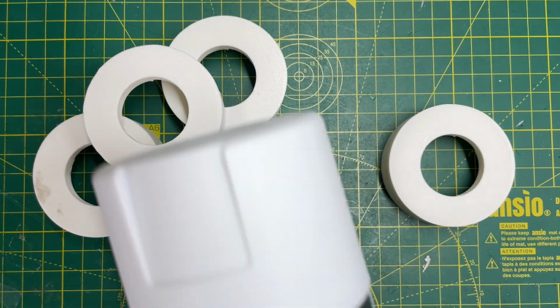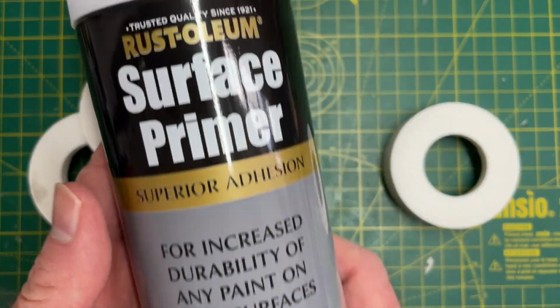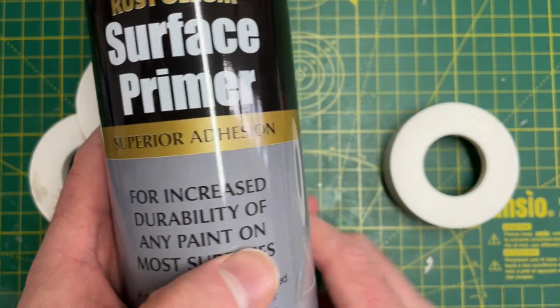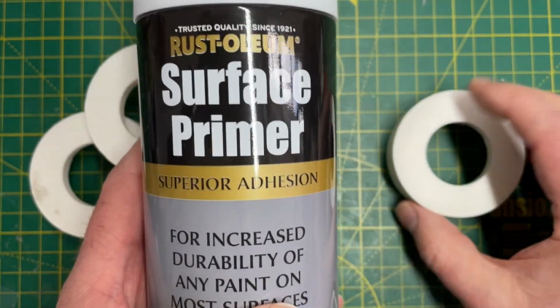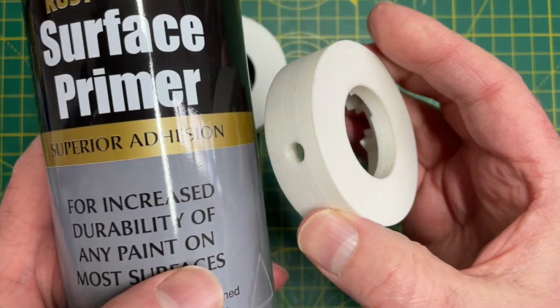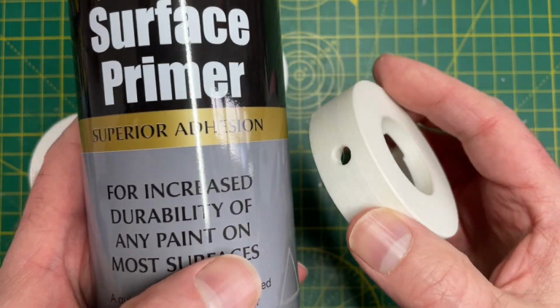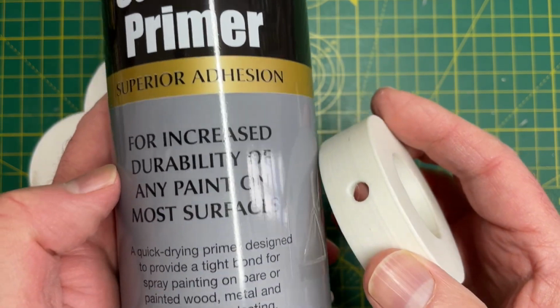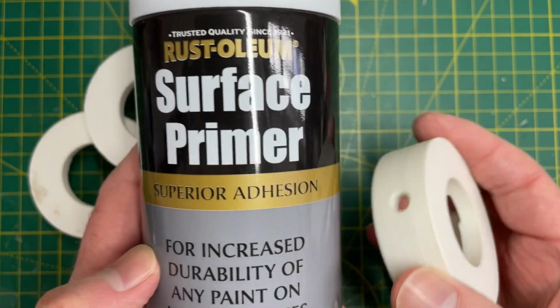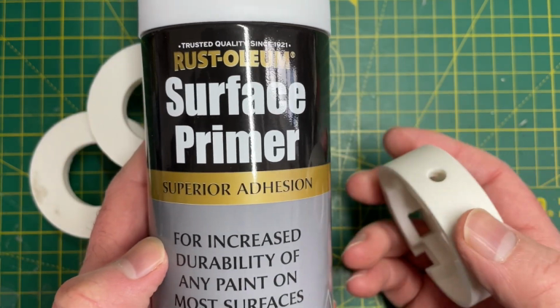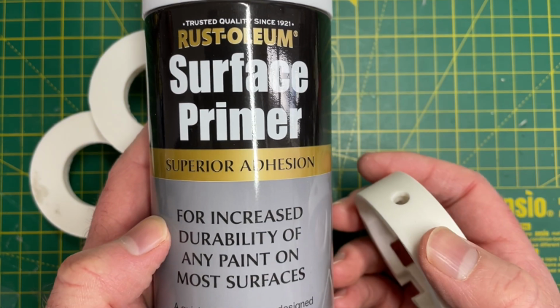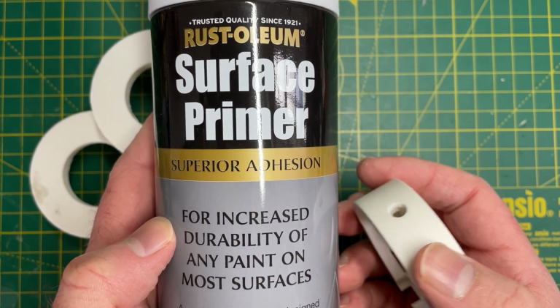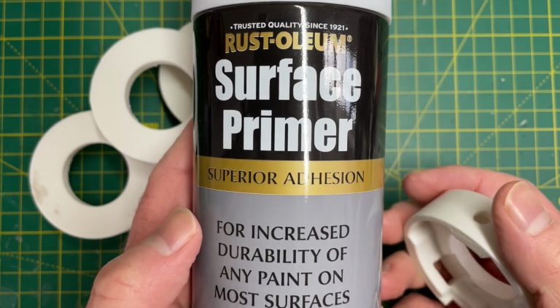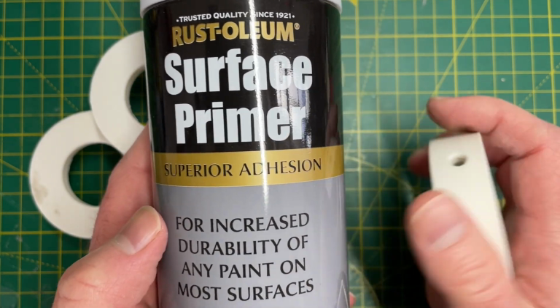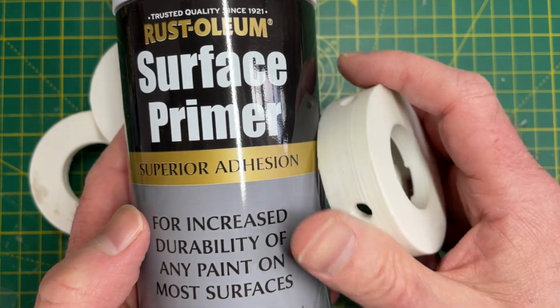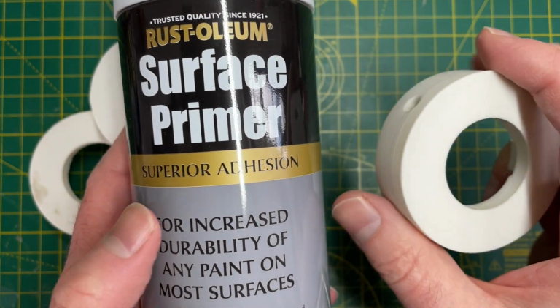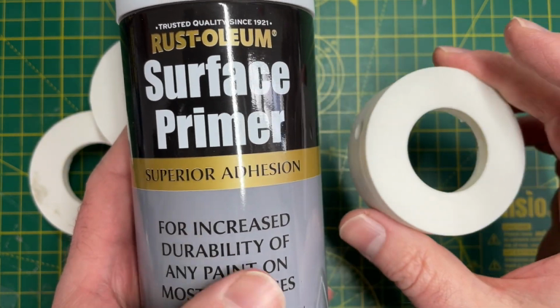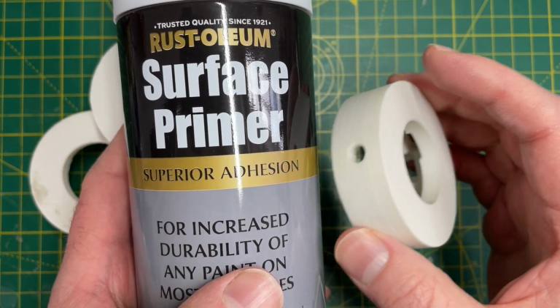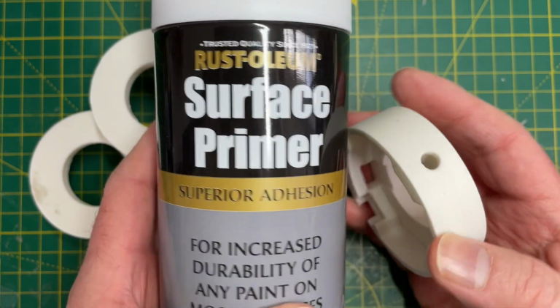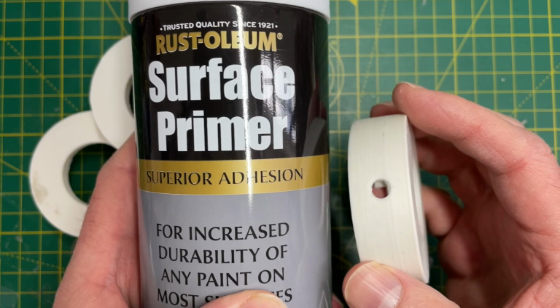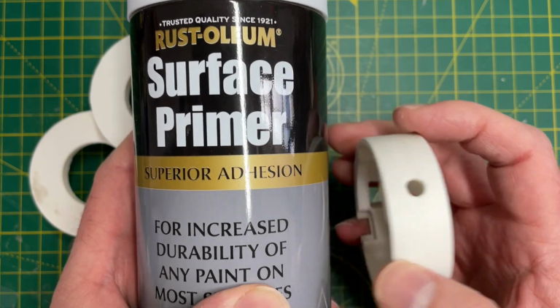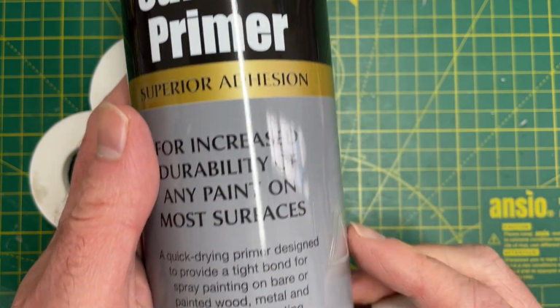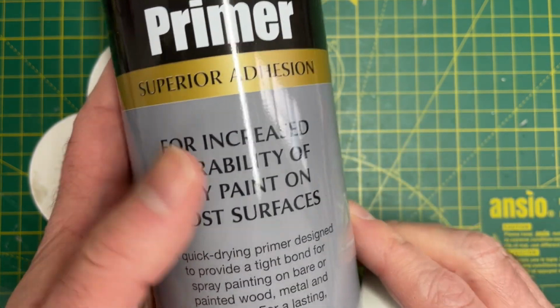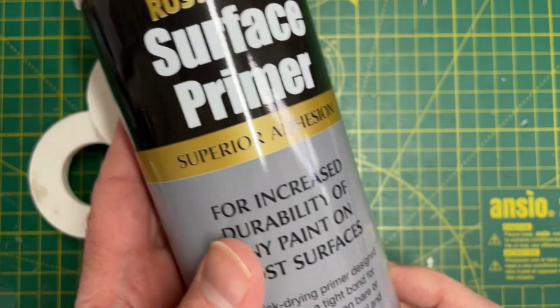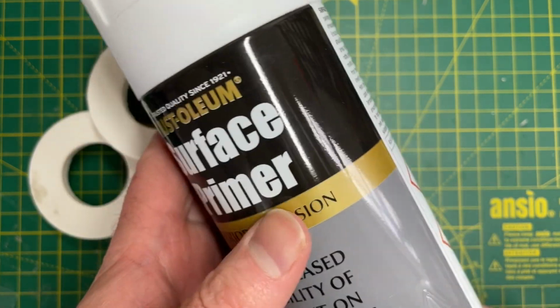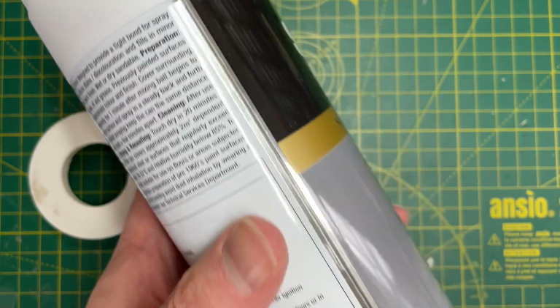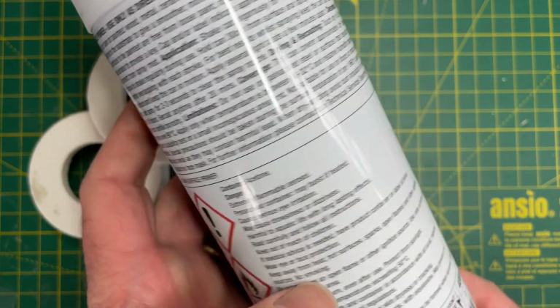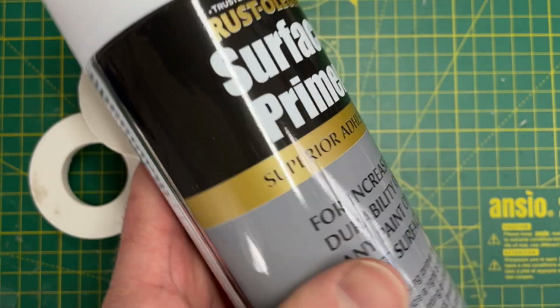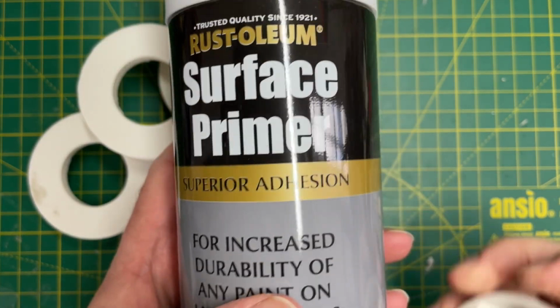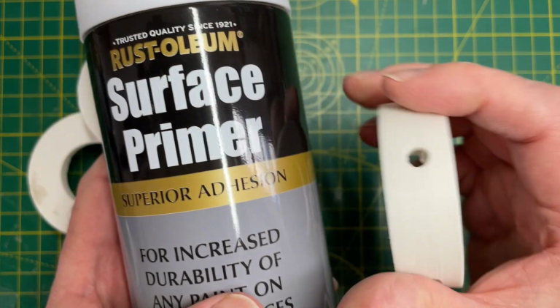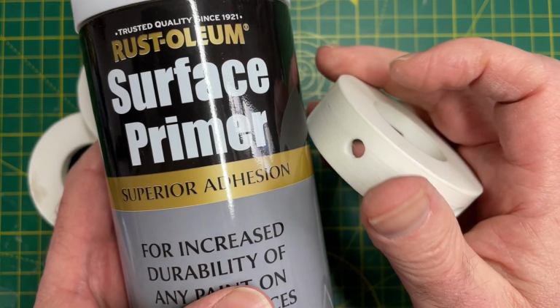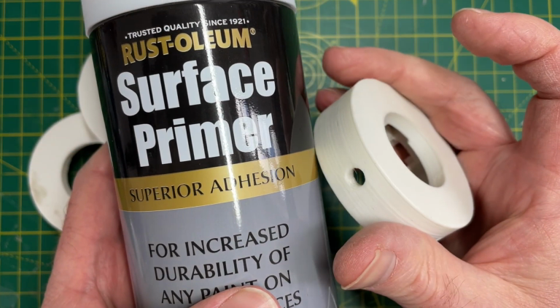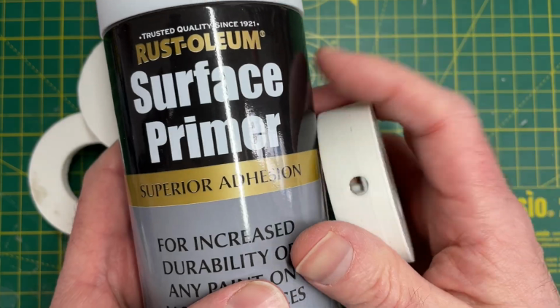My plan is to do a few coats of this surface primer before I start the next stage. I'm going to do that quickly now outside with my respirator mask on and let's see how that comes out.